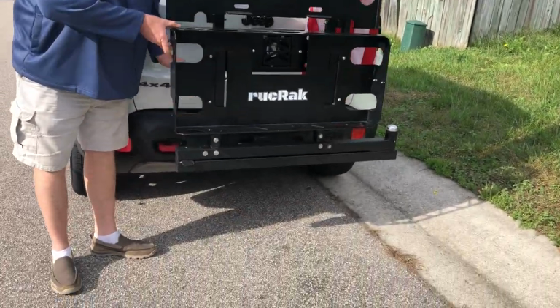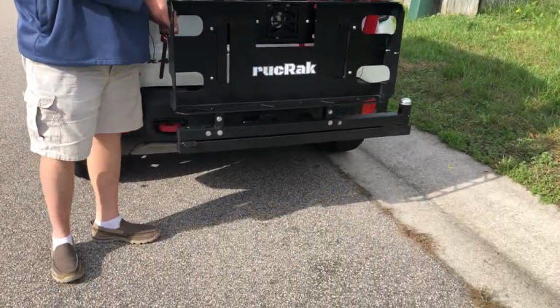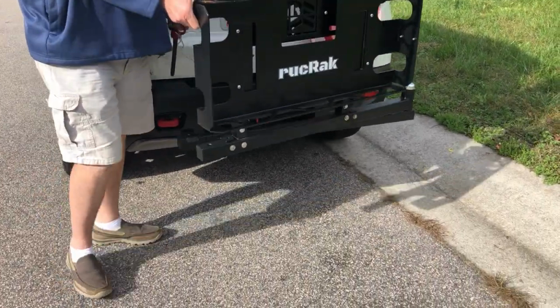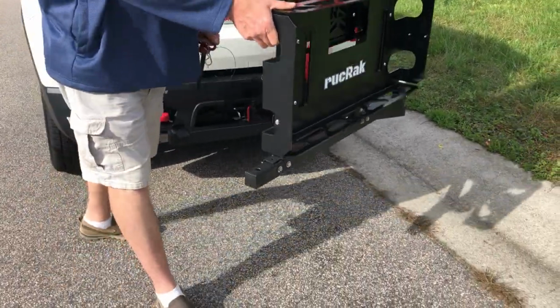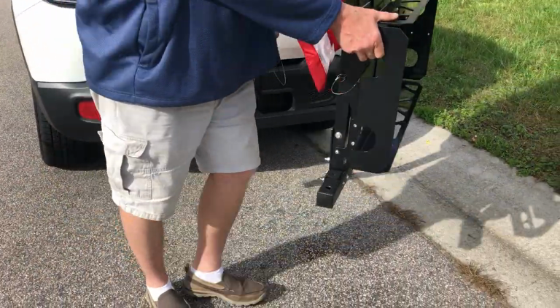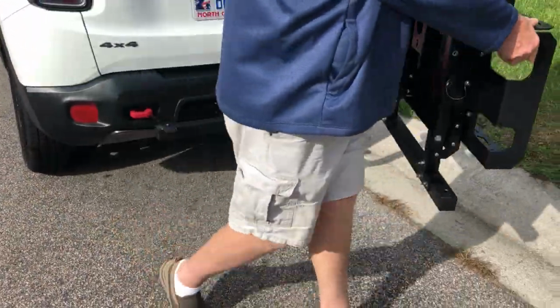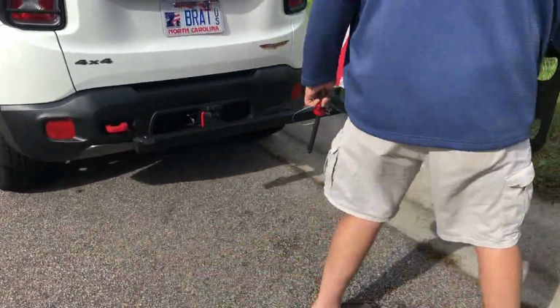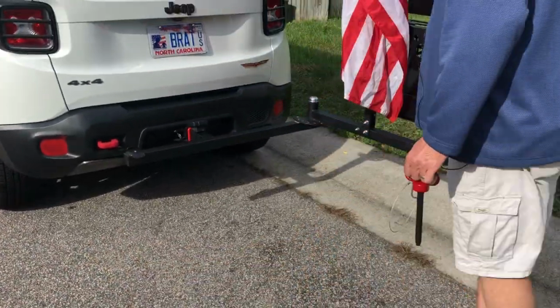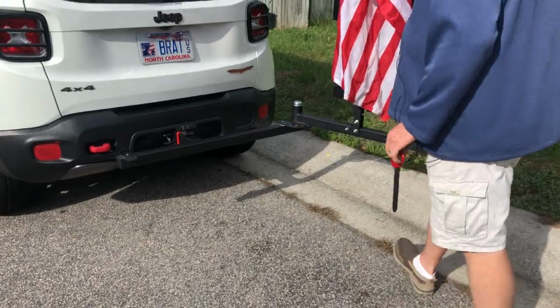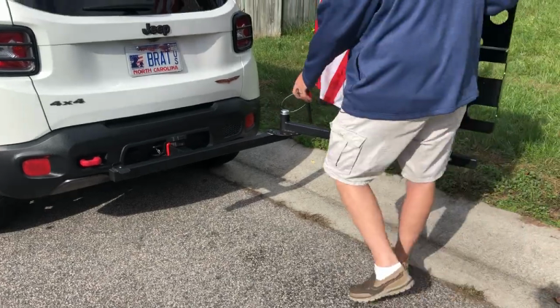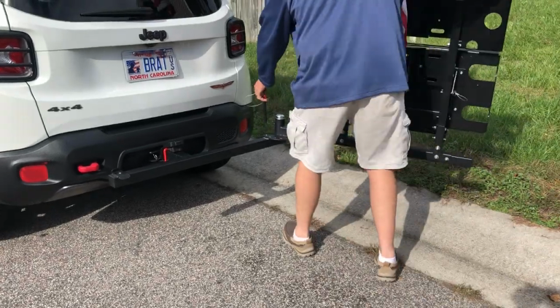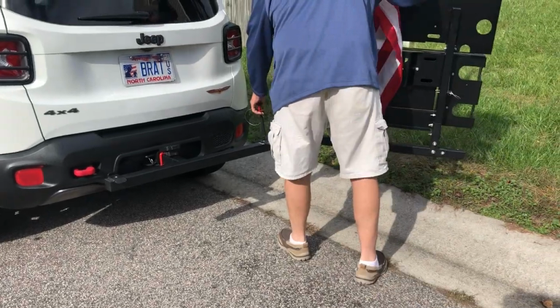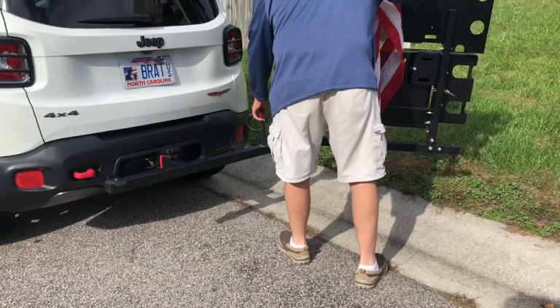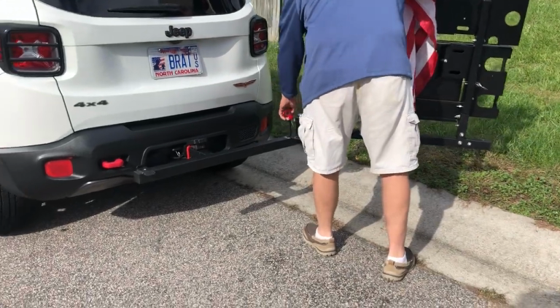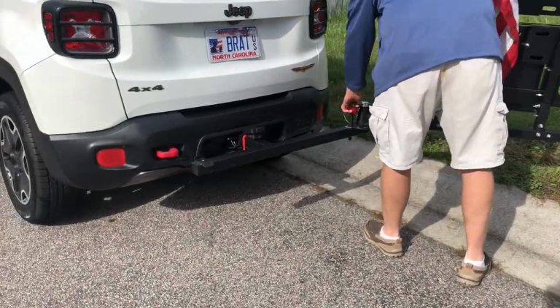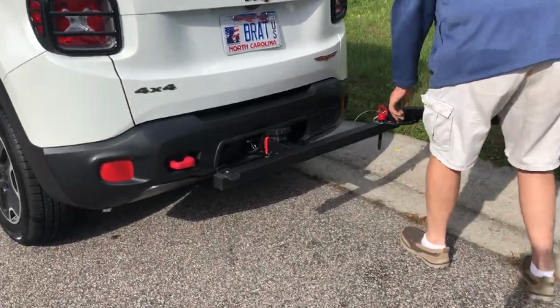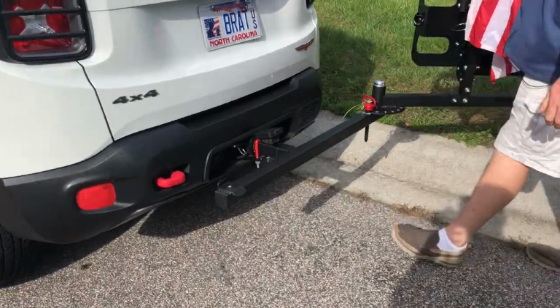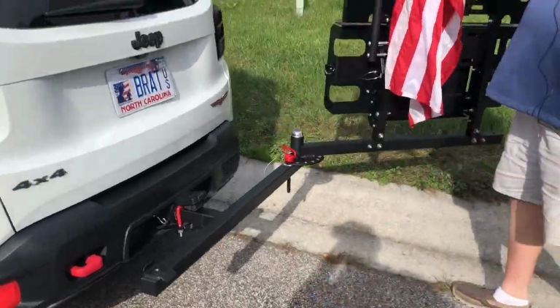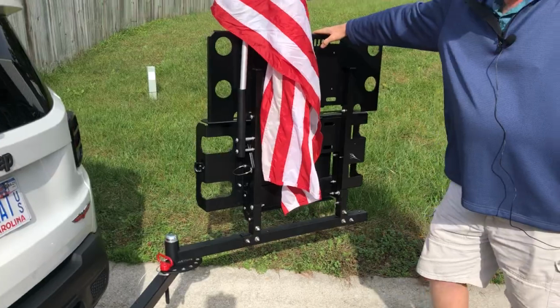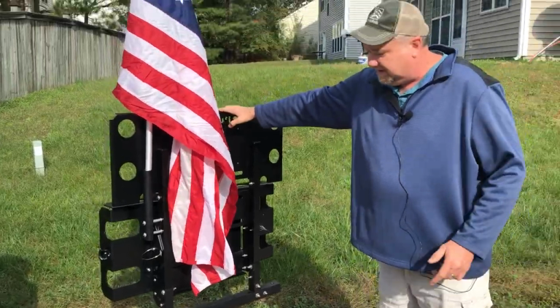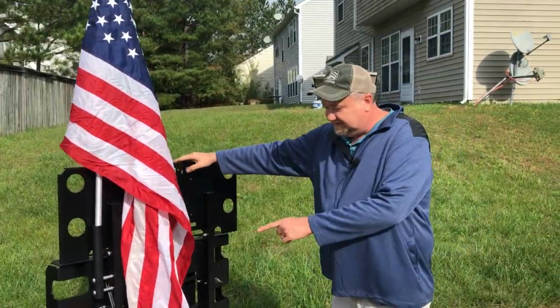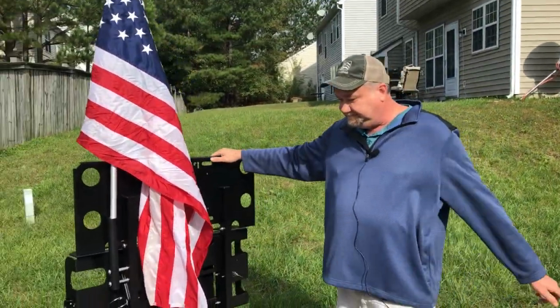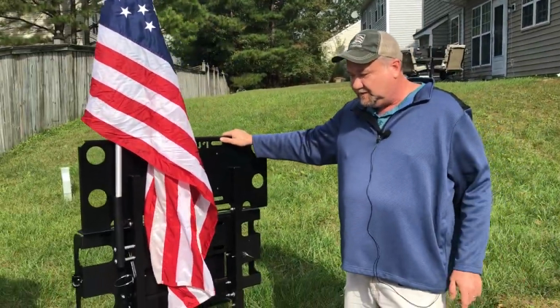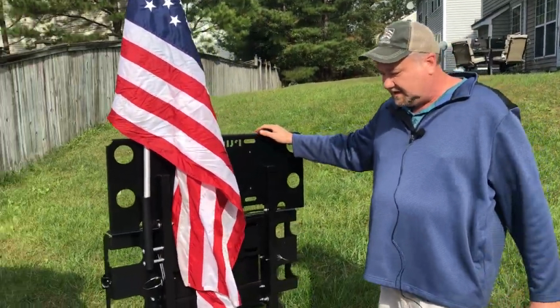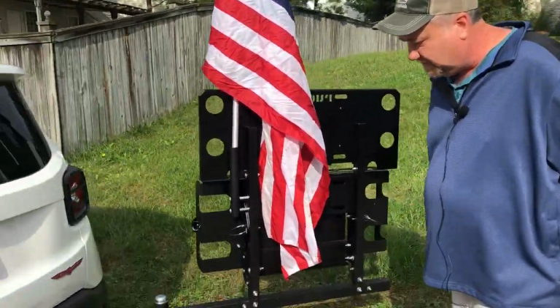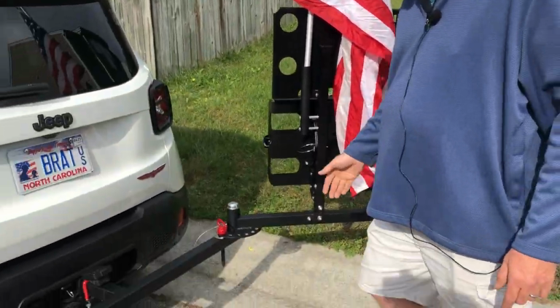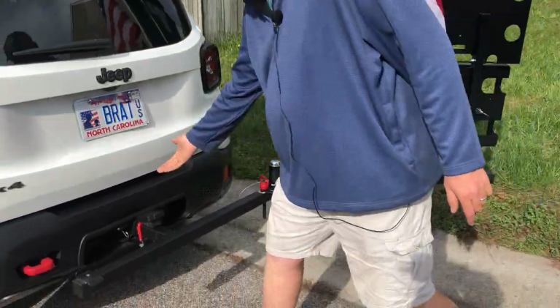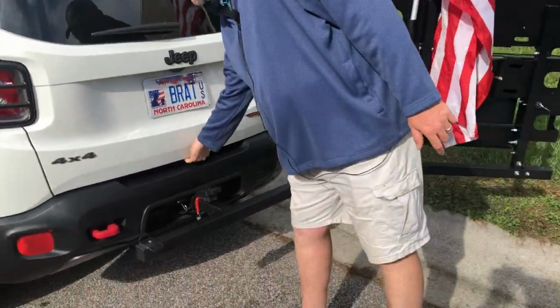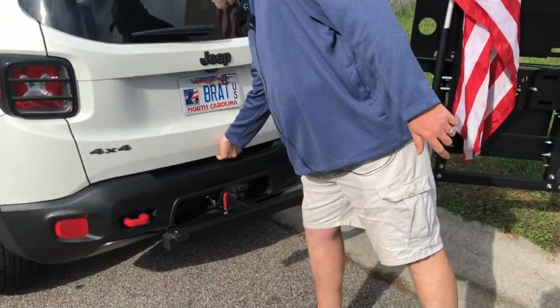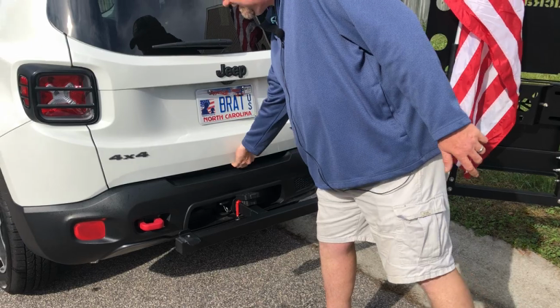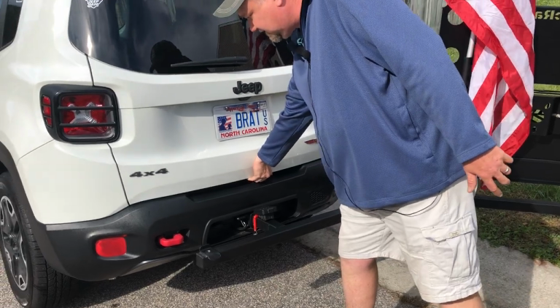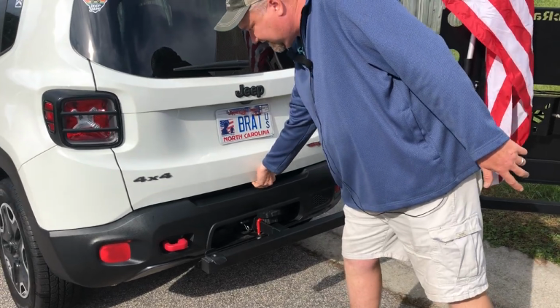If you have a 2-inch receiver on your vehicle, you can now mount a Ruck Rack to your vehicle no matter what it is. As you can see, it swings out 120 degrees, and that gives you complete access to your tailgate.